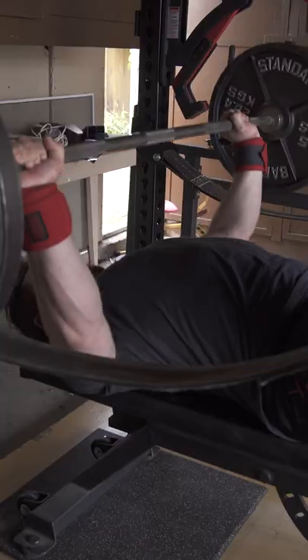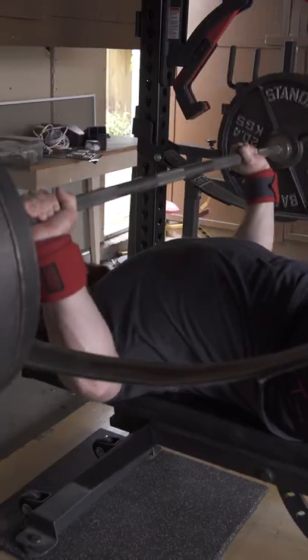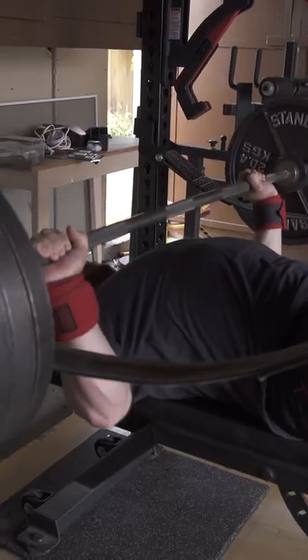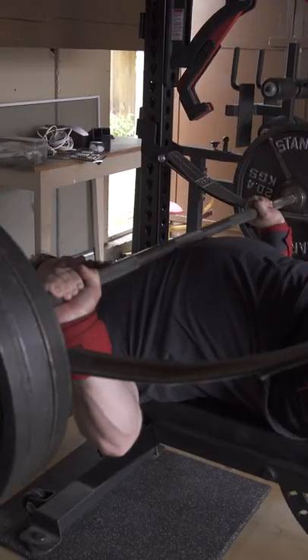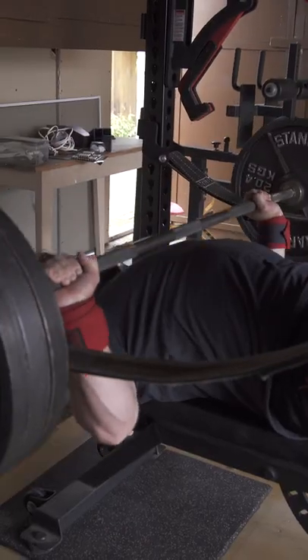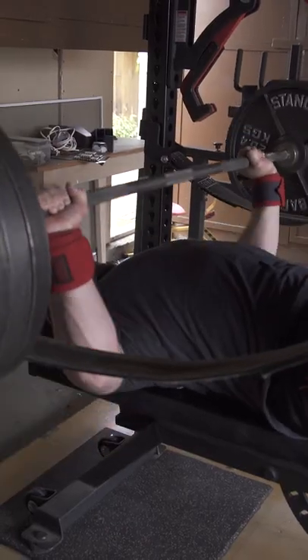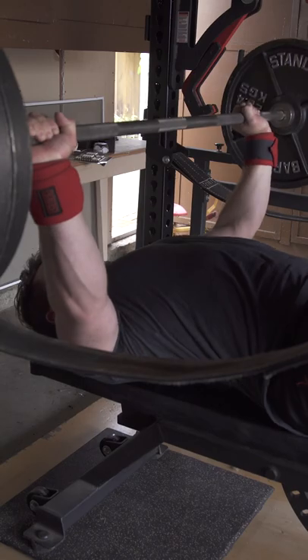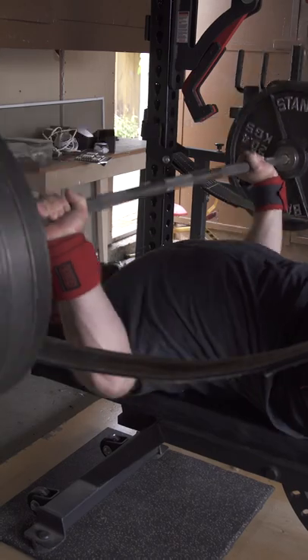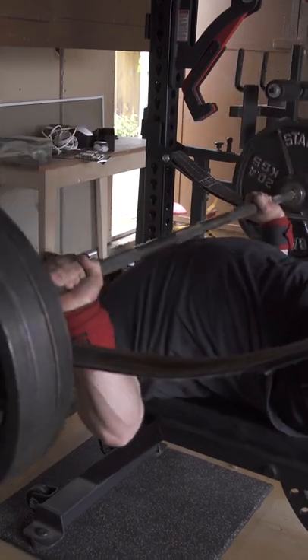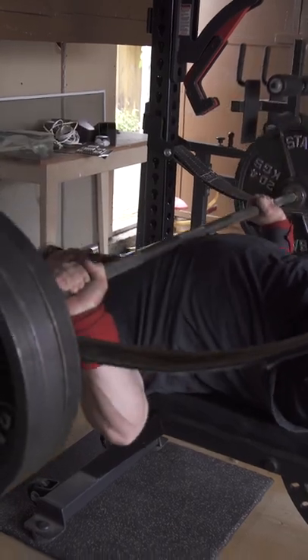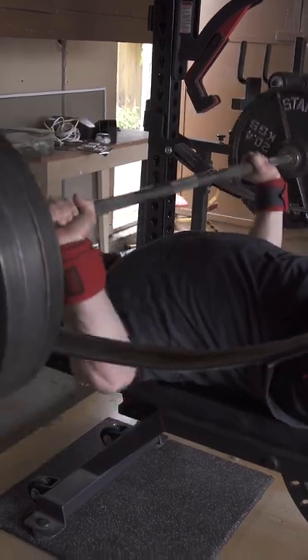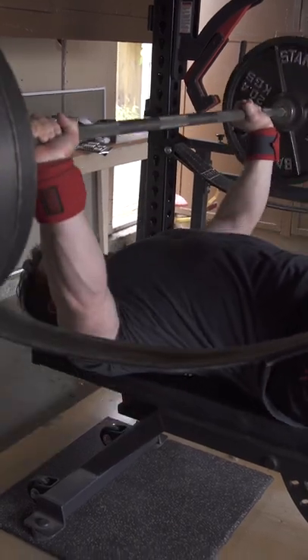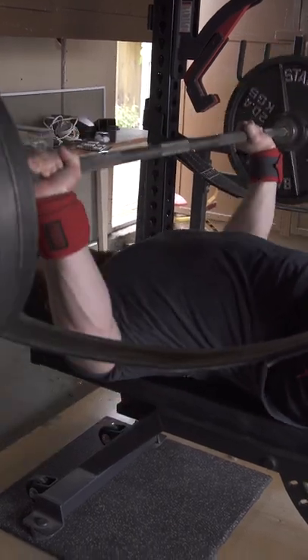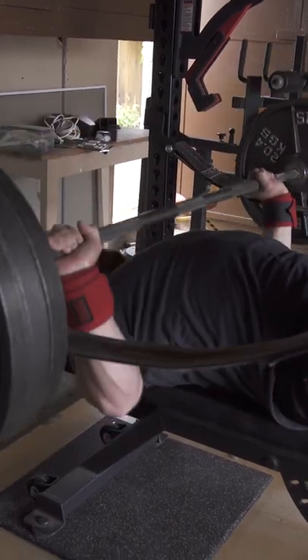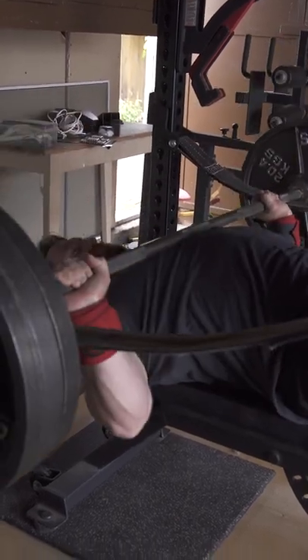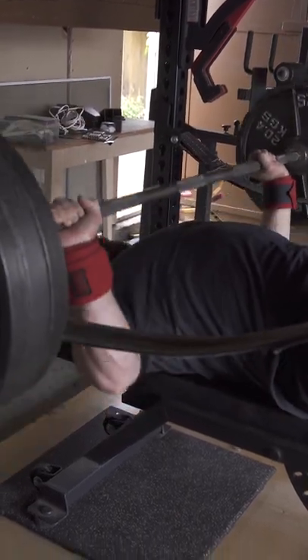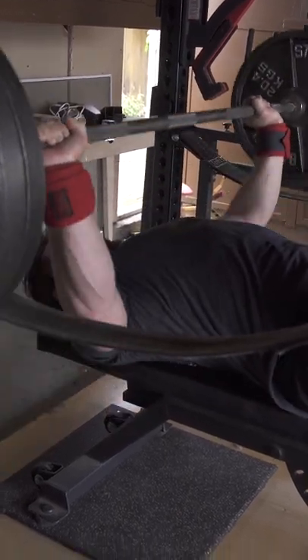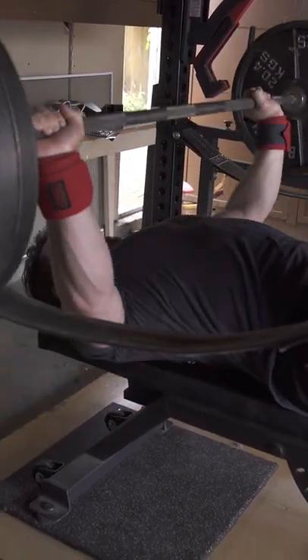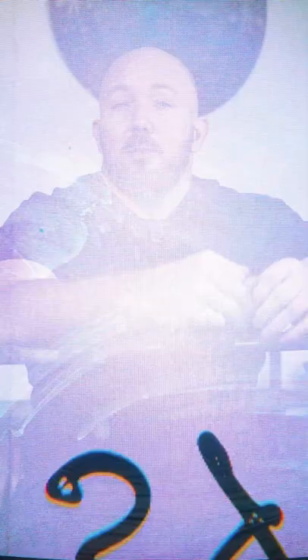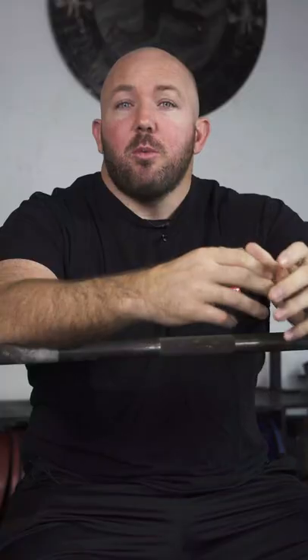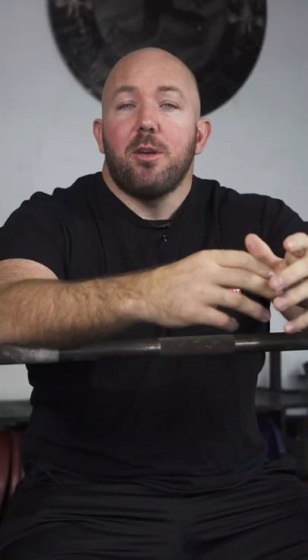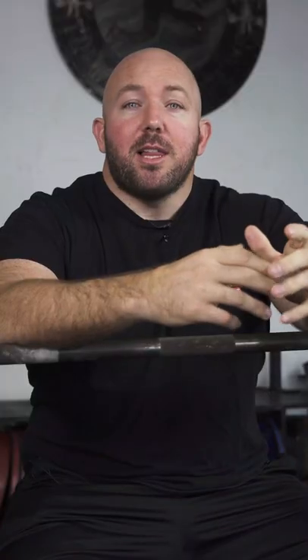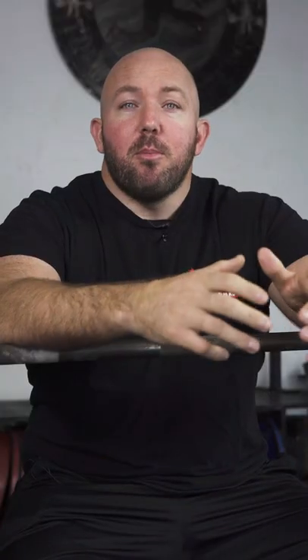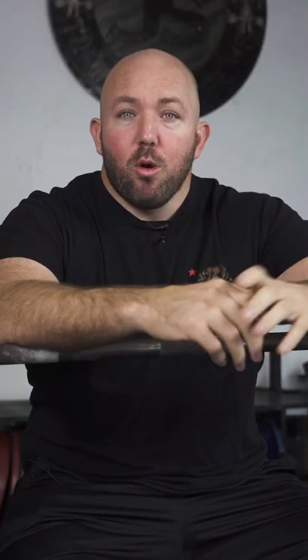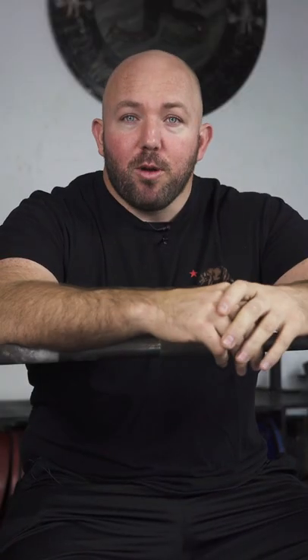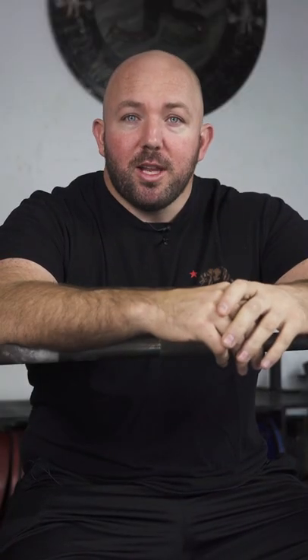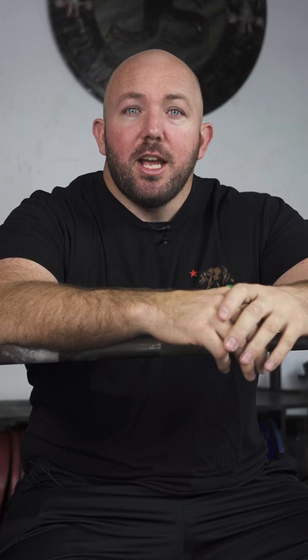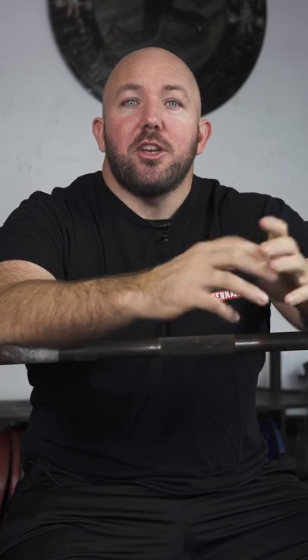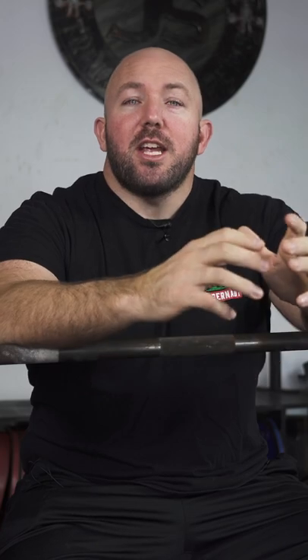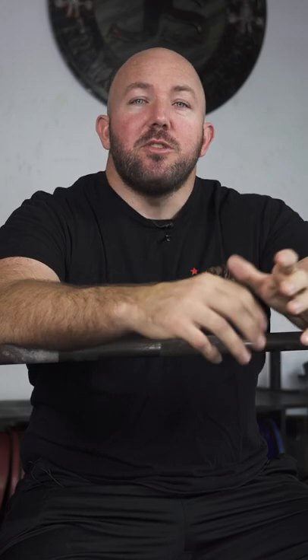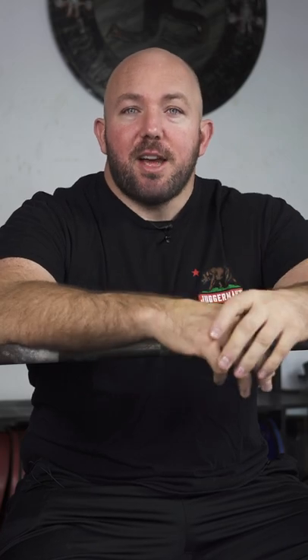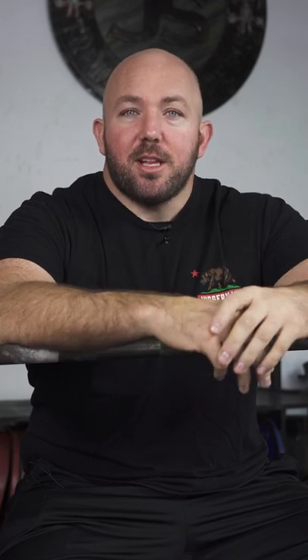If you feel like the wraps change the position of your wrist or hand during the bench press, you may need to wear them a little bit more frequently so you can get used to that feeling.